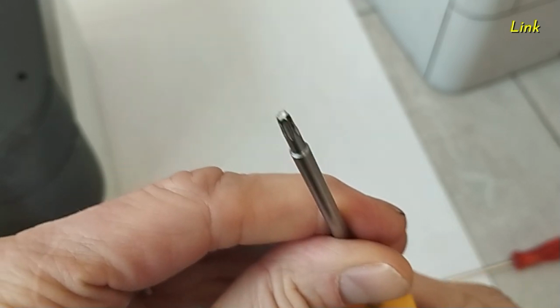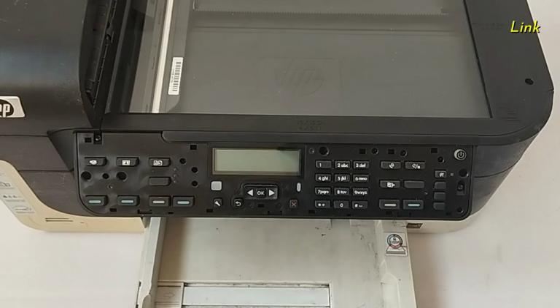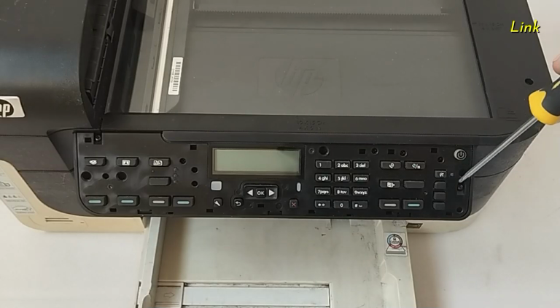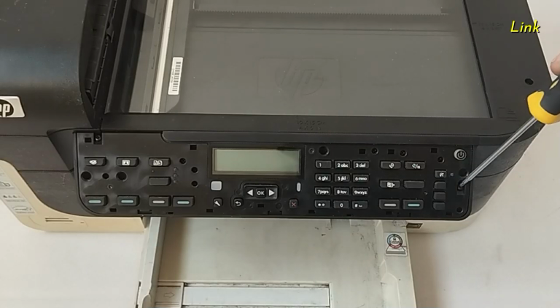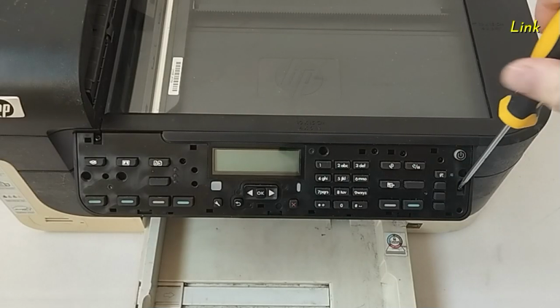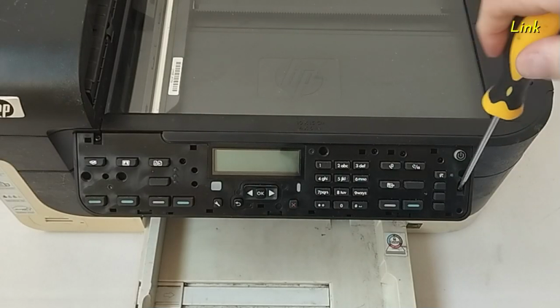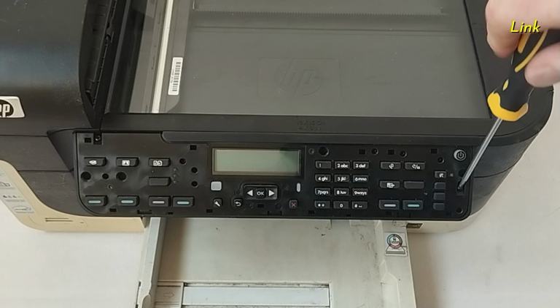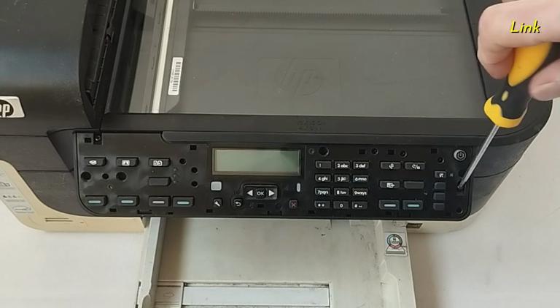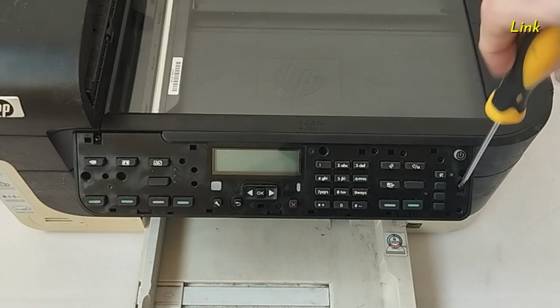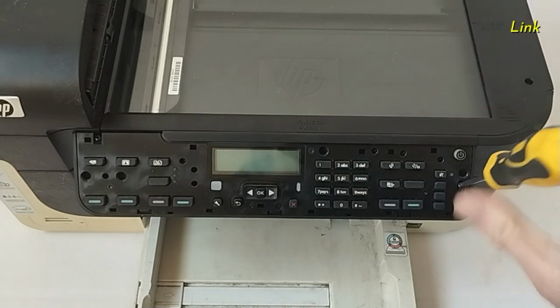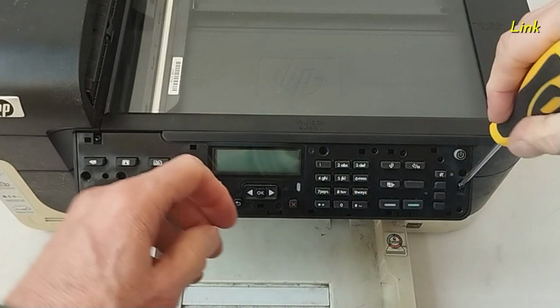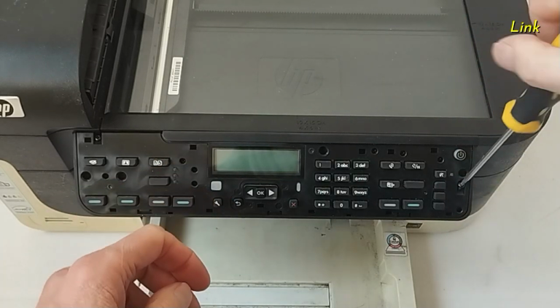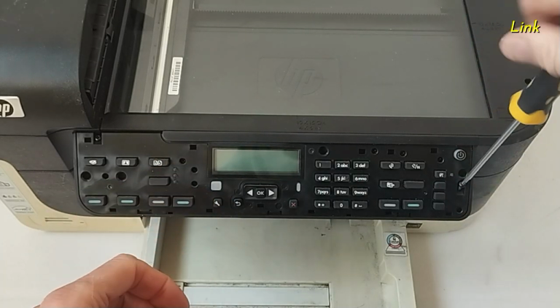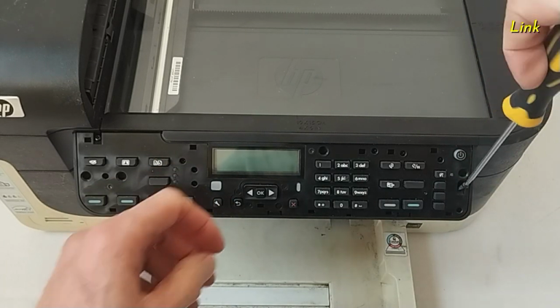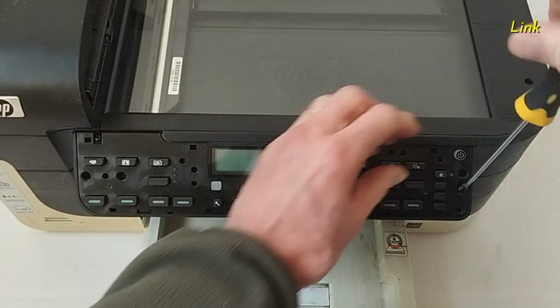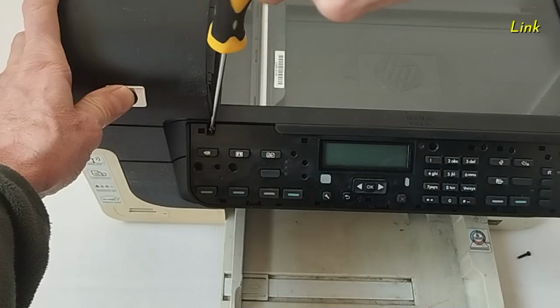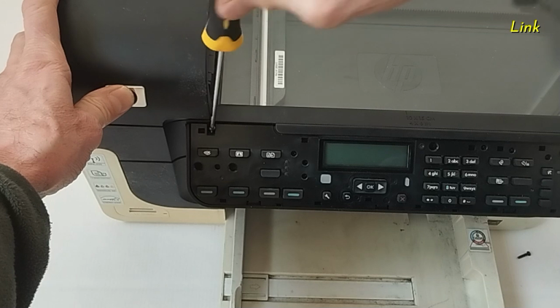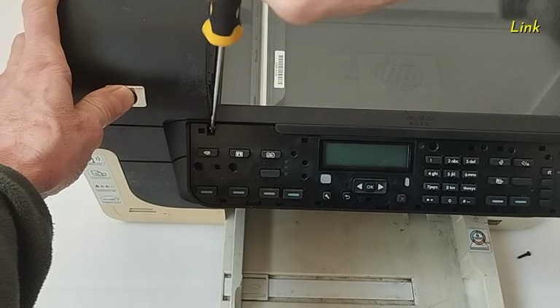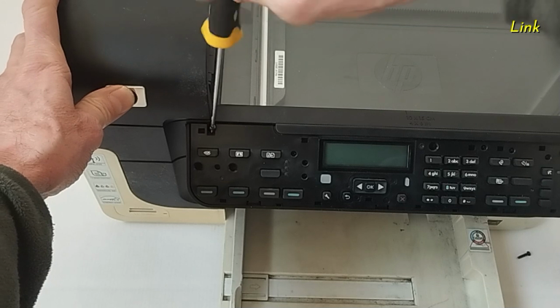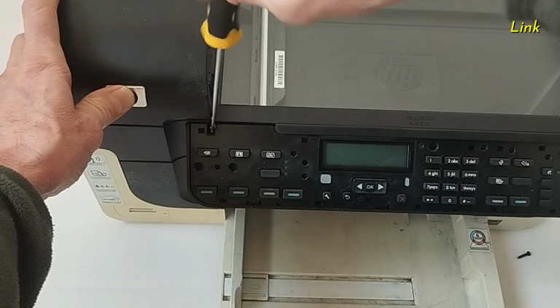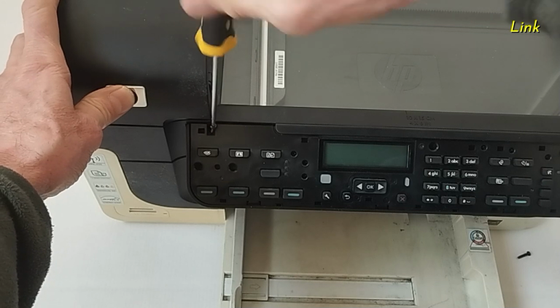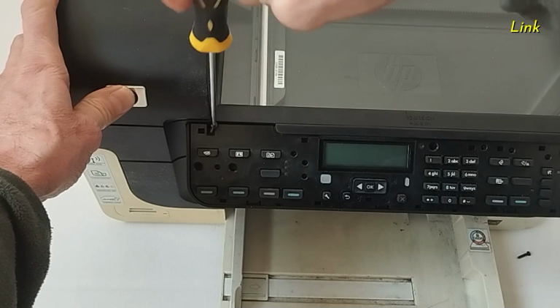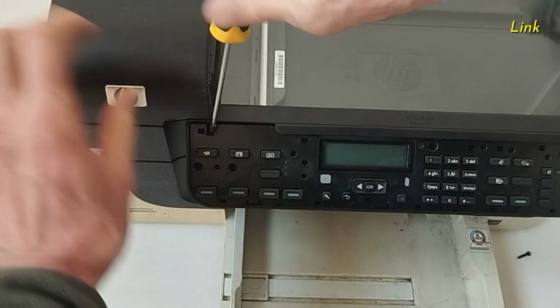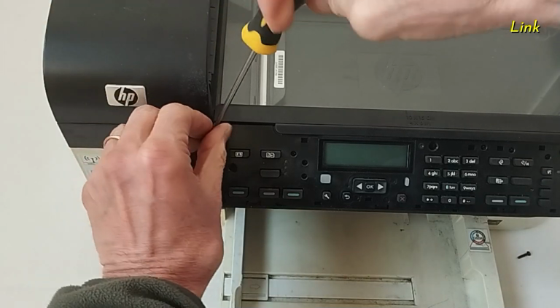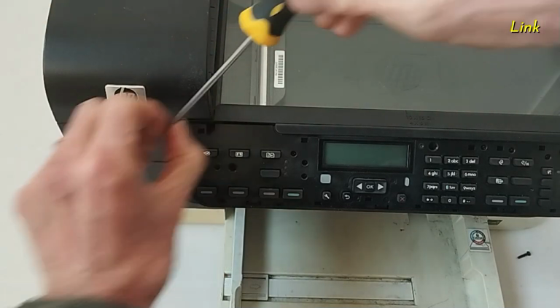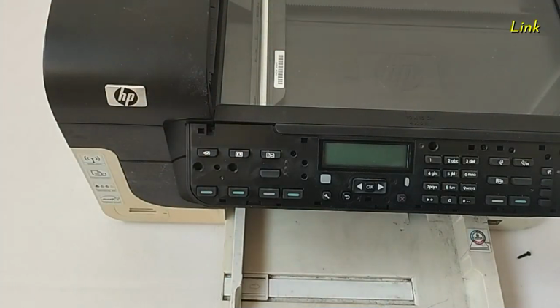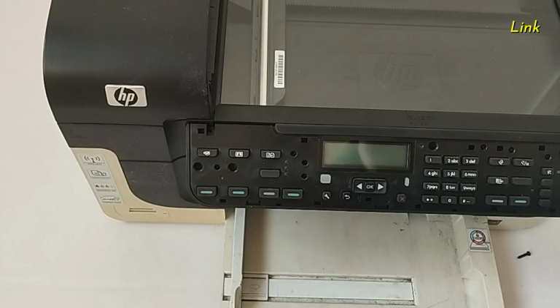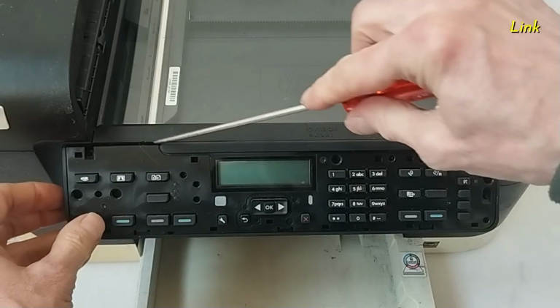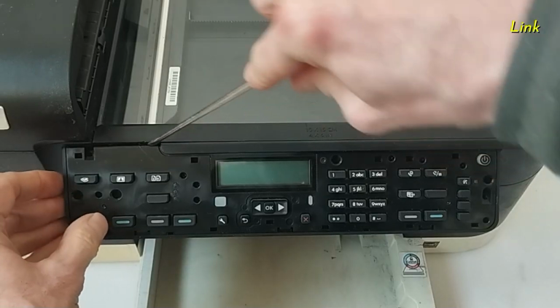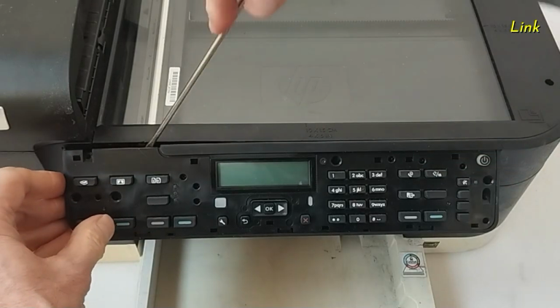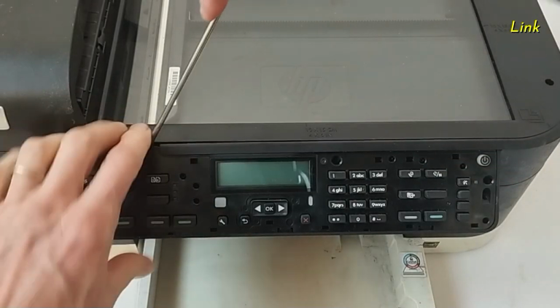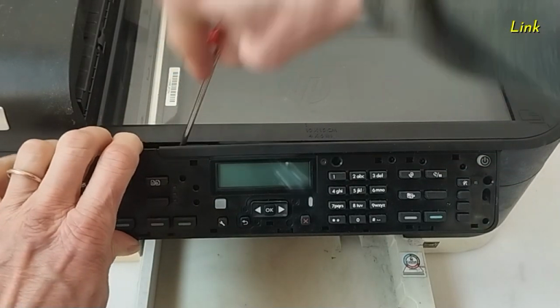Remove the first screw, then the second screw. Now you can remove the control panel.